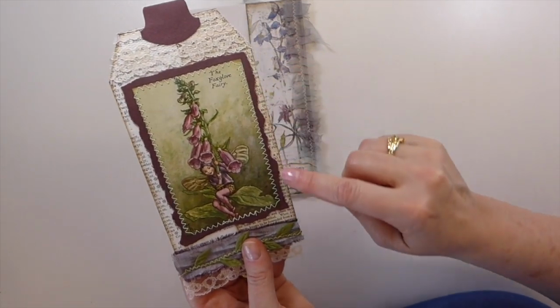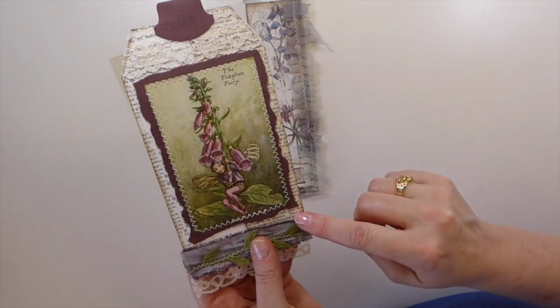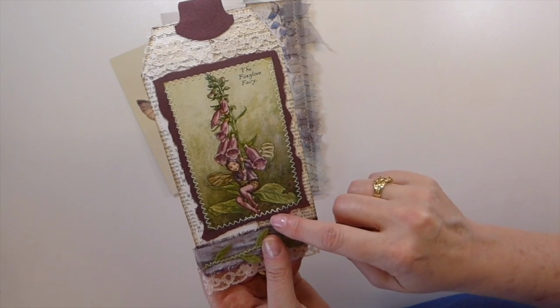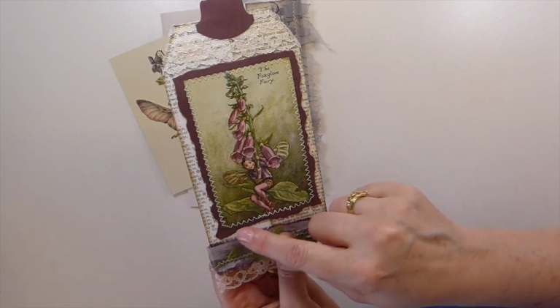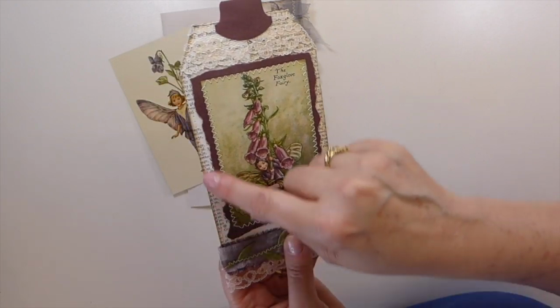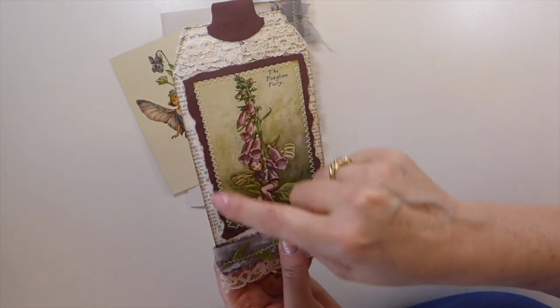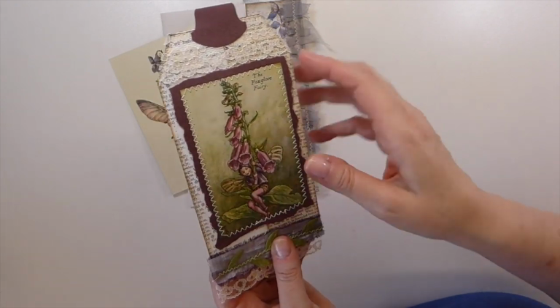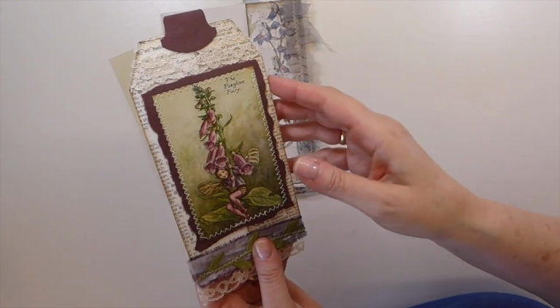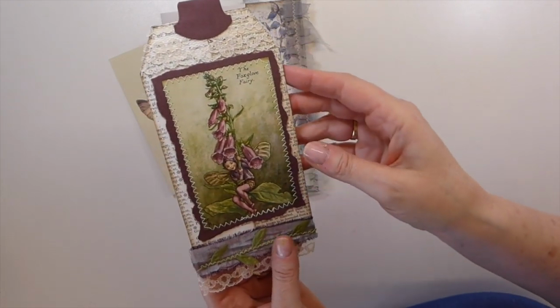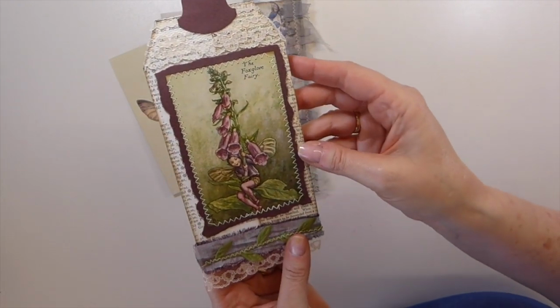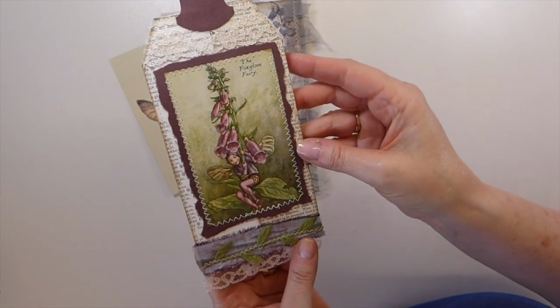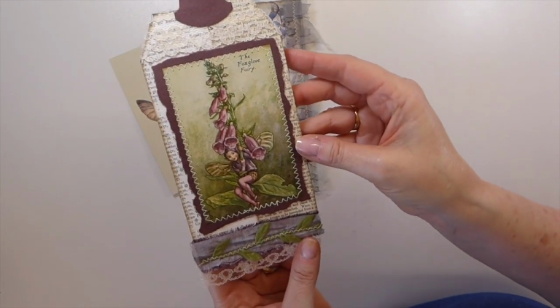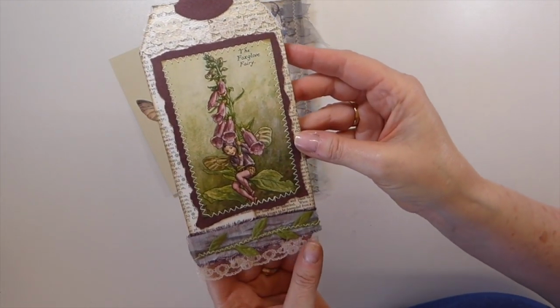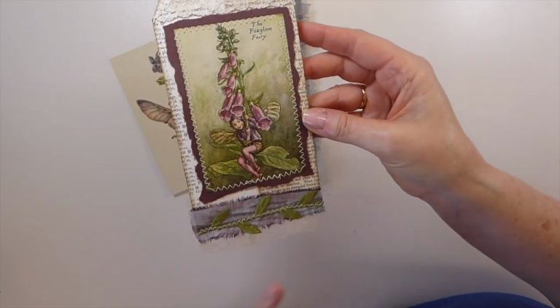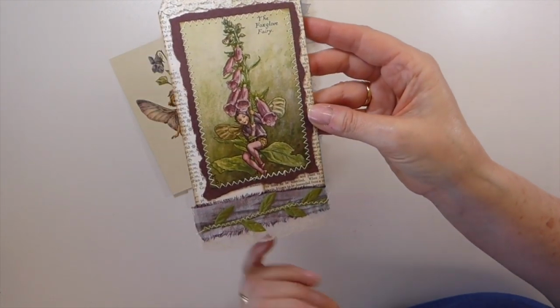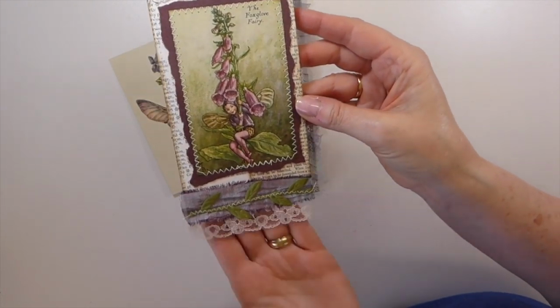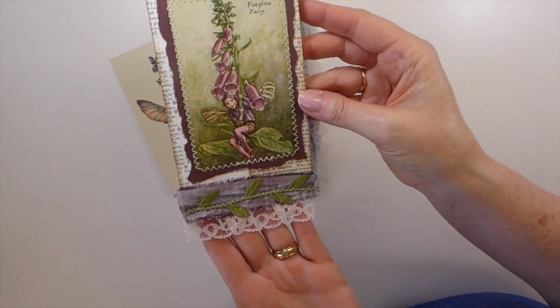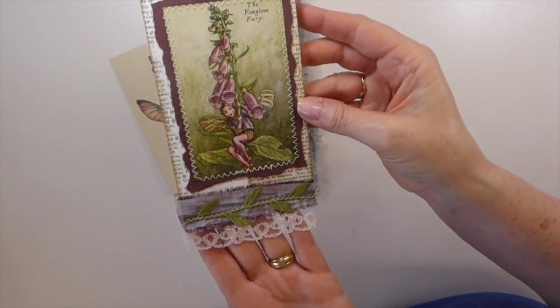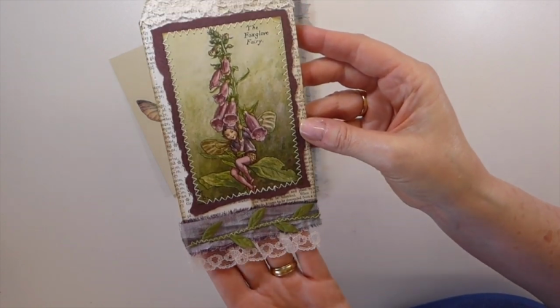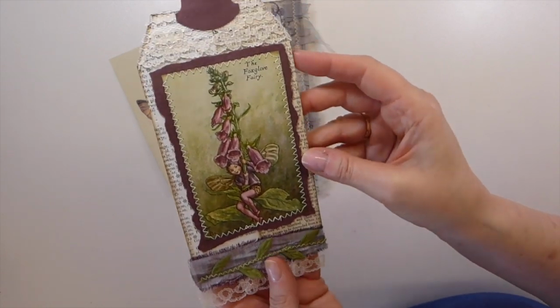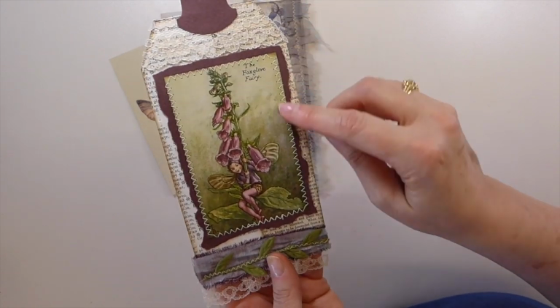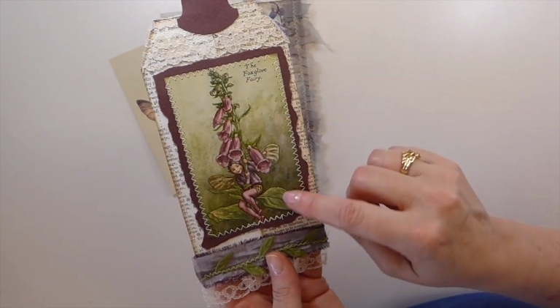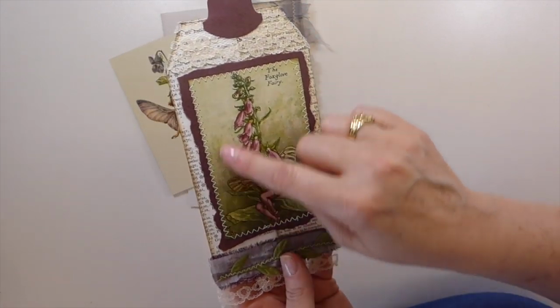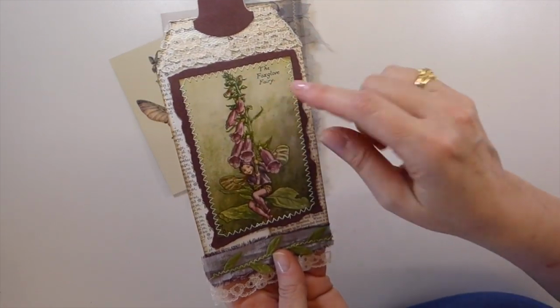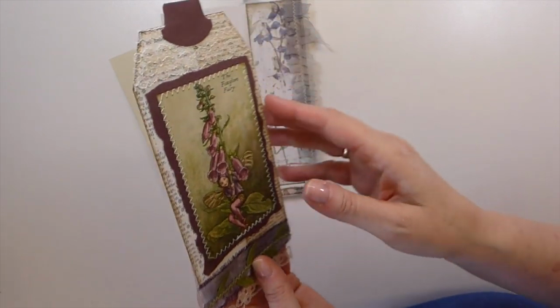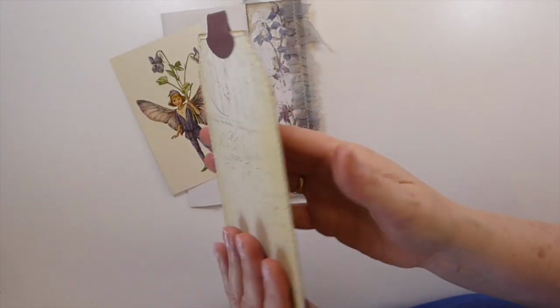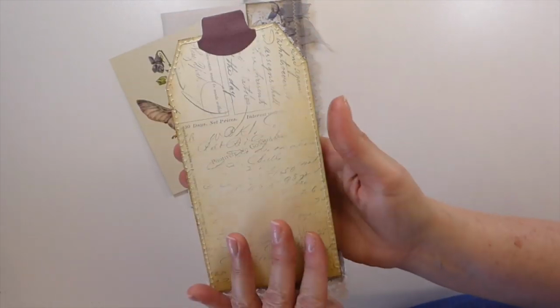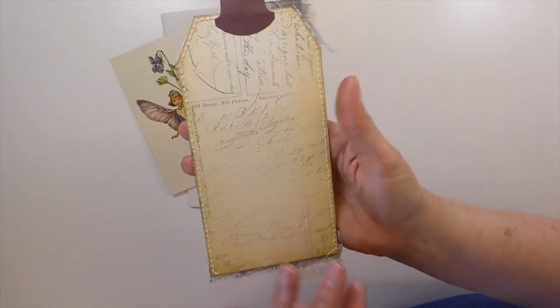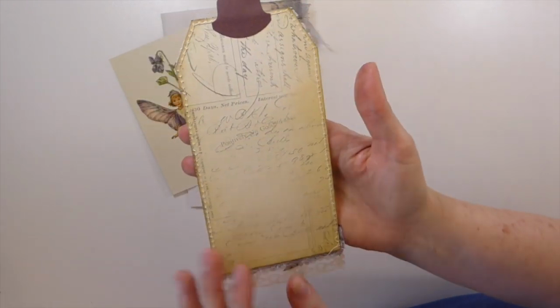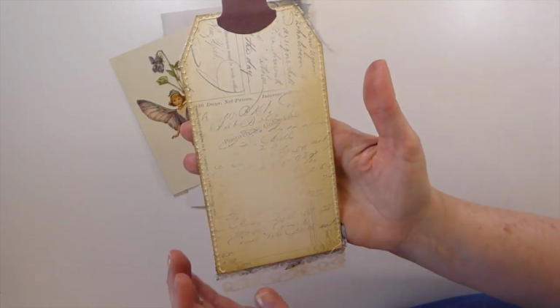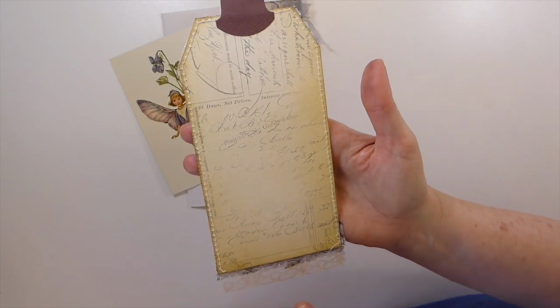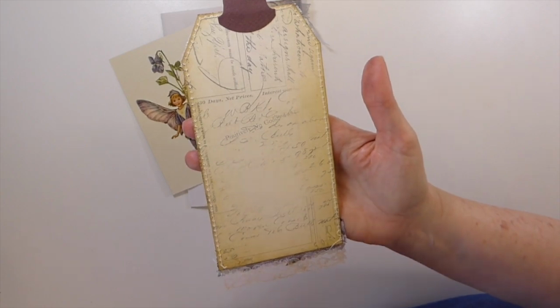She's backed this with different types of book page, it looks like, and then more lace down here. The stitching is beautiful — absolutely beautiful. Jackie does amazing work.